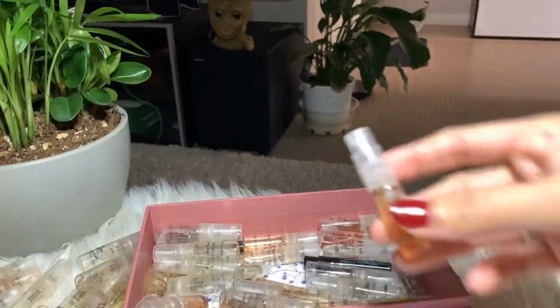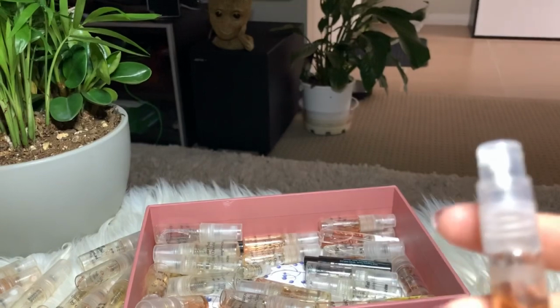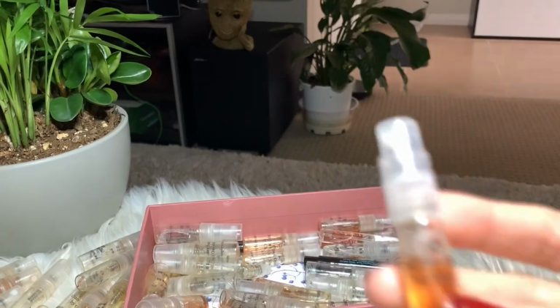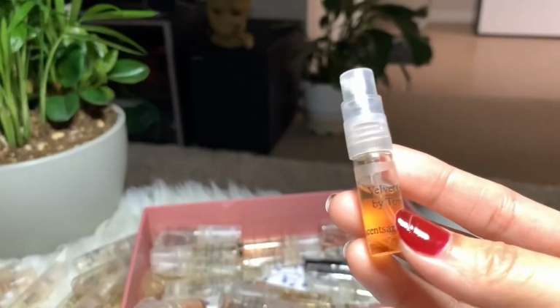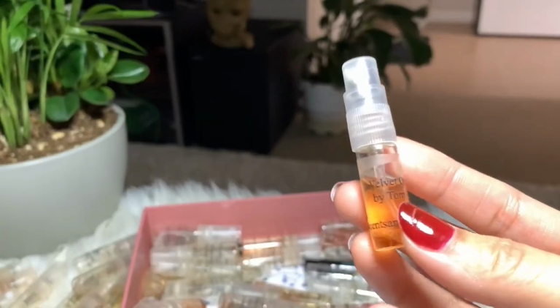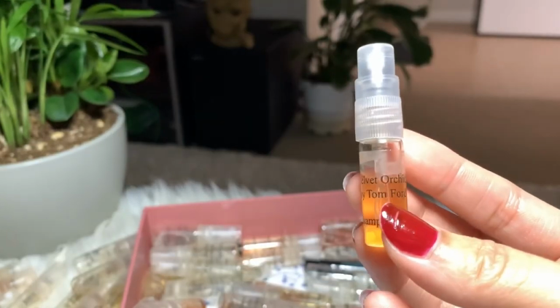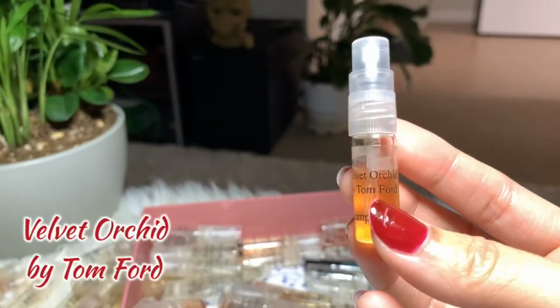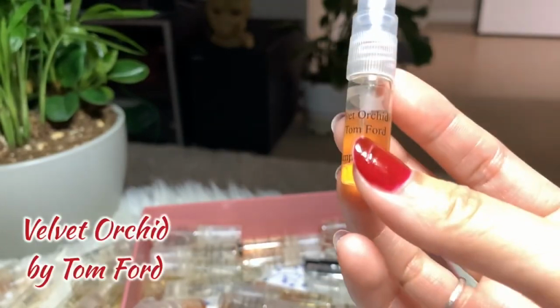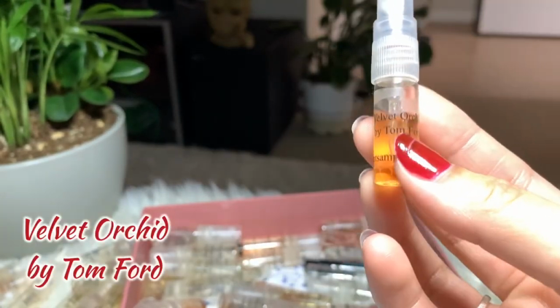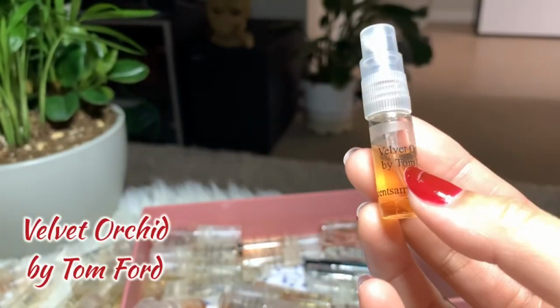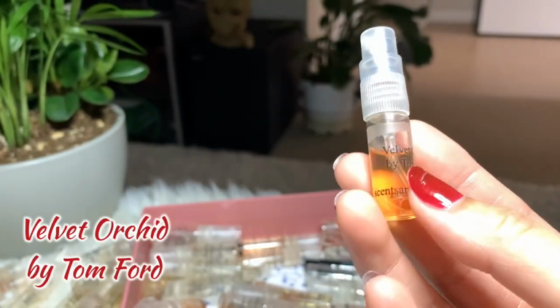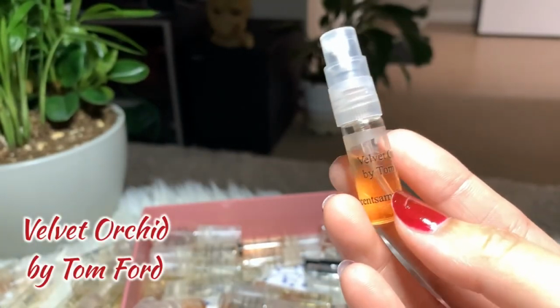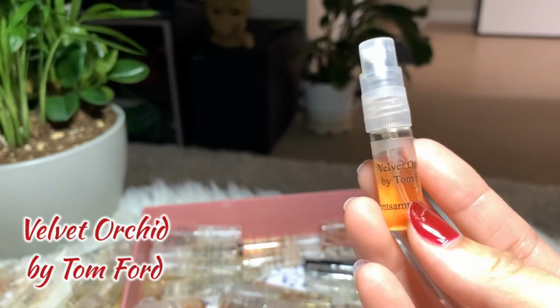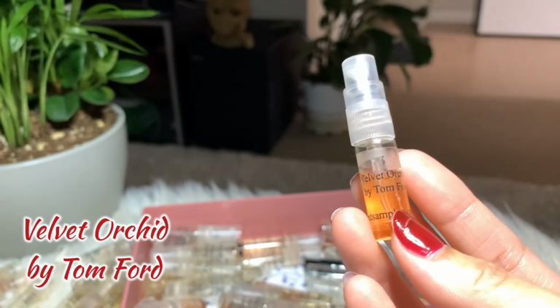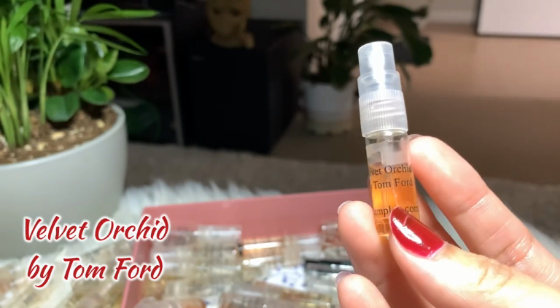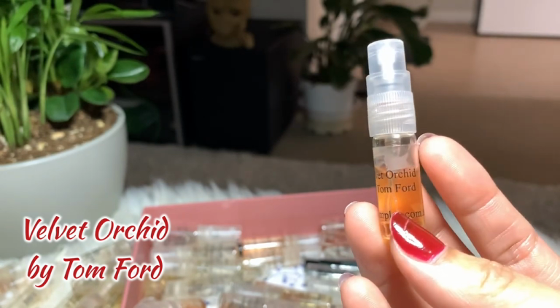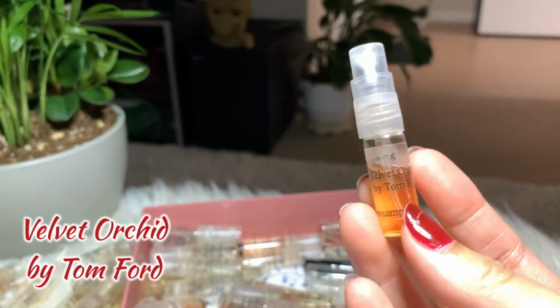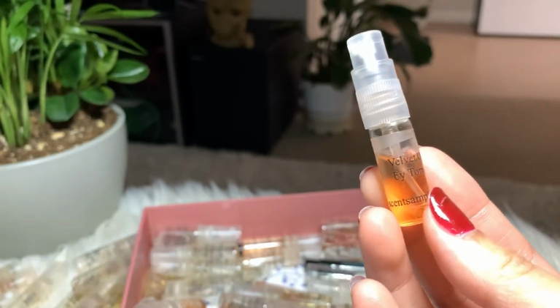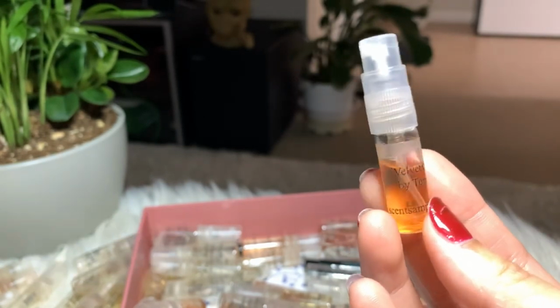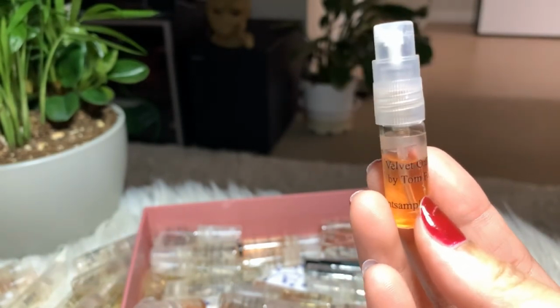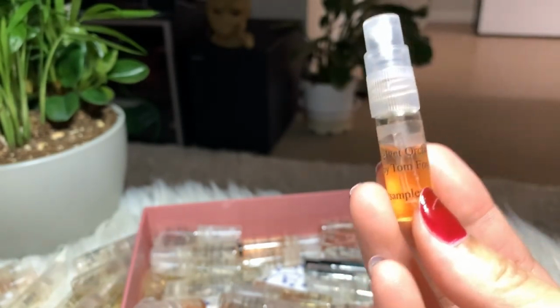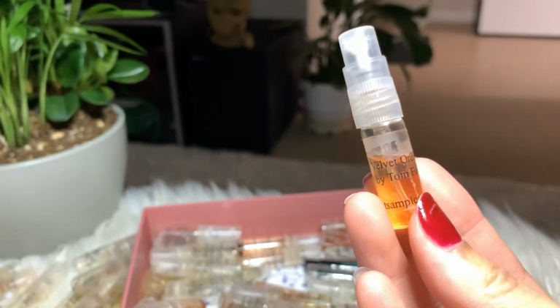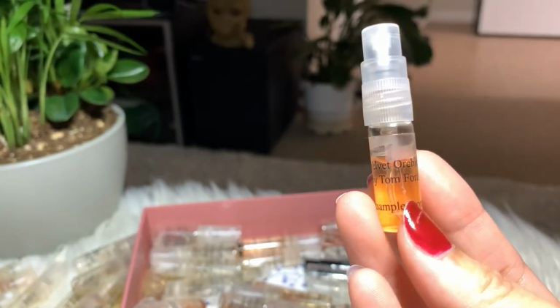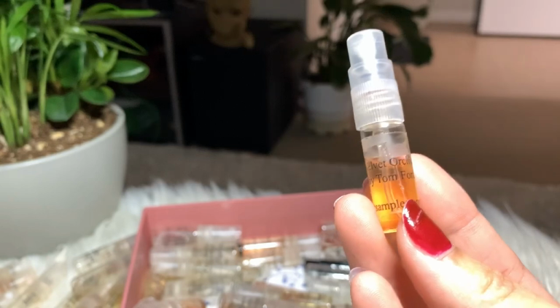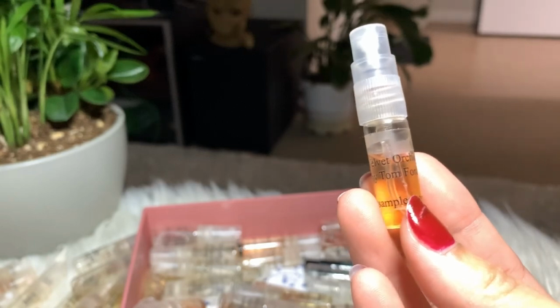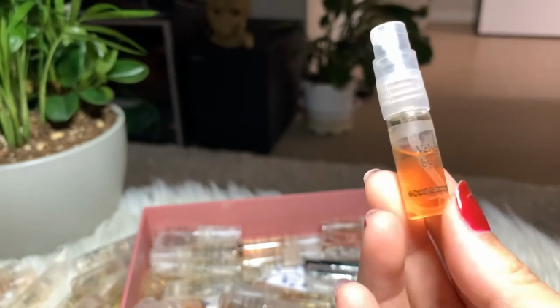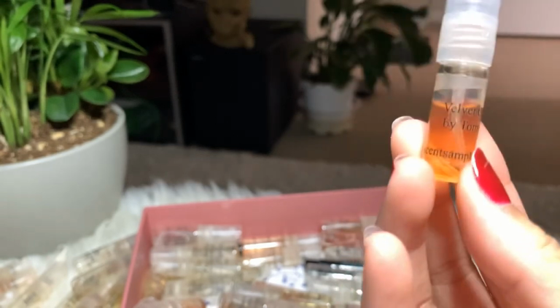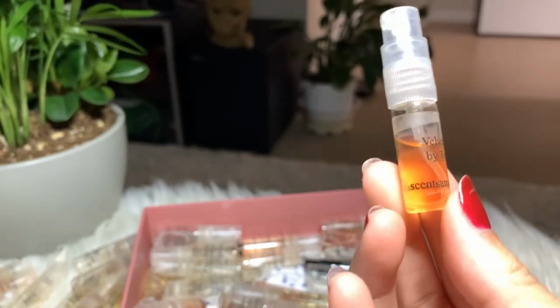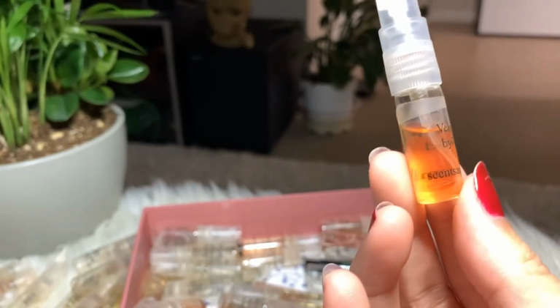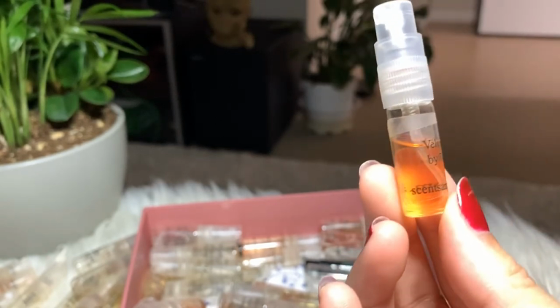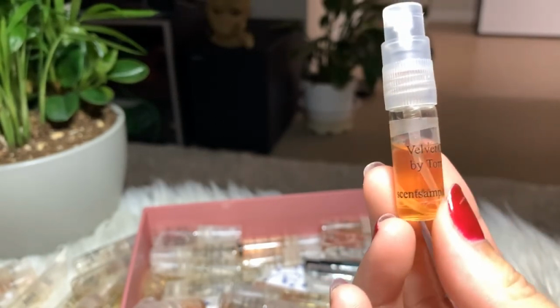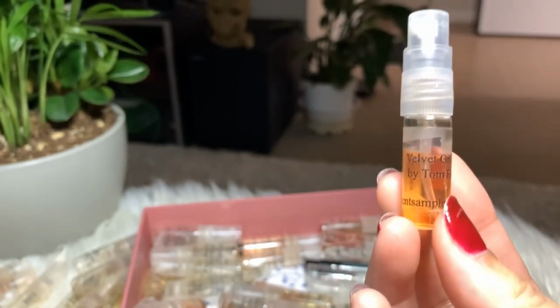Next I have Velvet Orchid by Tom Ford — another very strong perfume. I don't think I'm gonna buy the full bottle, but I will be keeping this until I finish it.